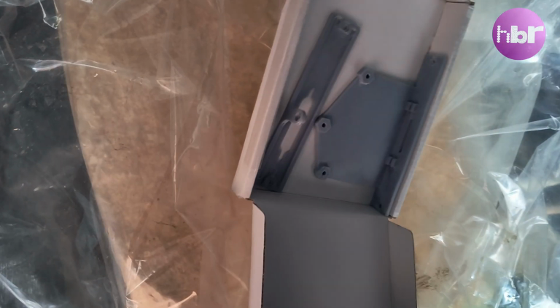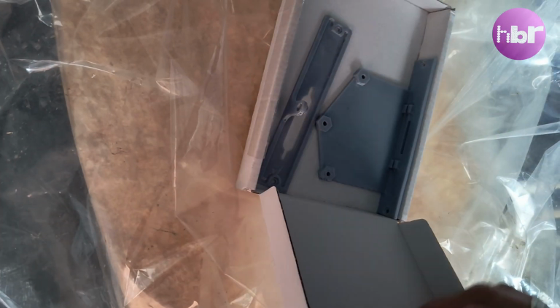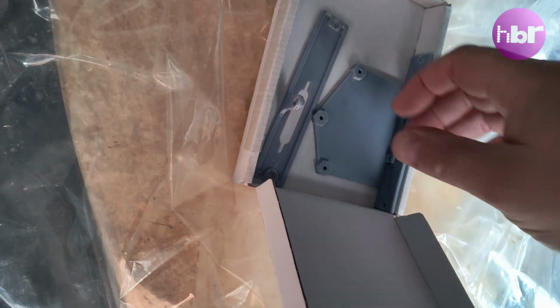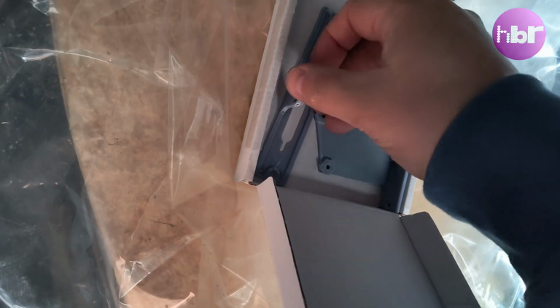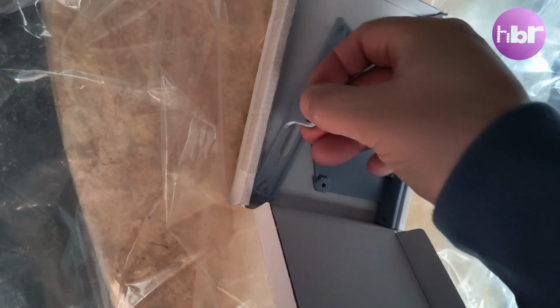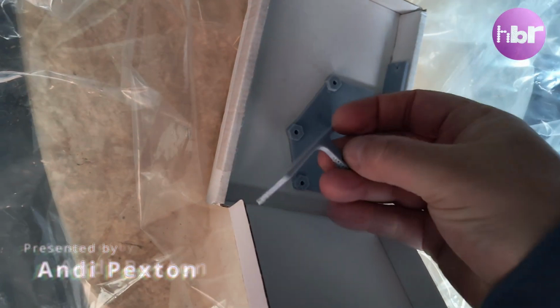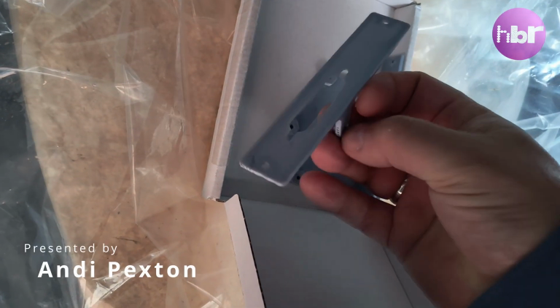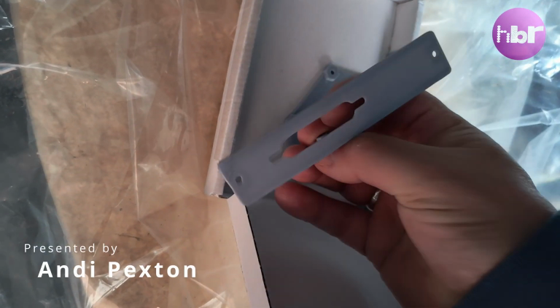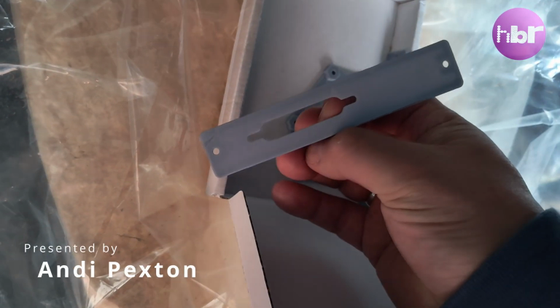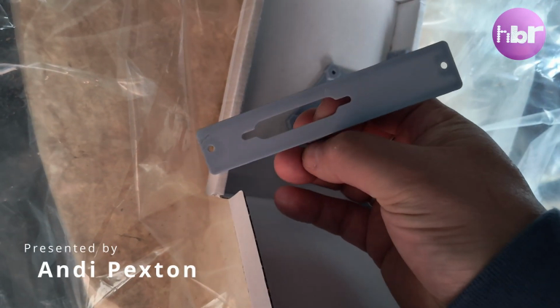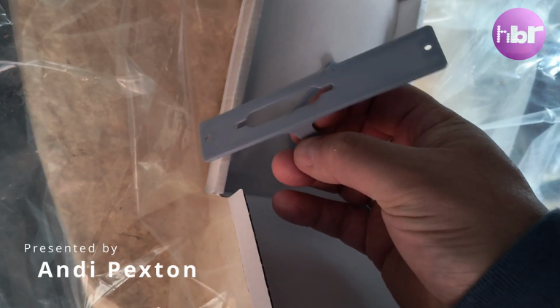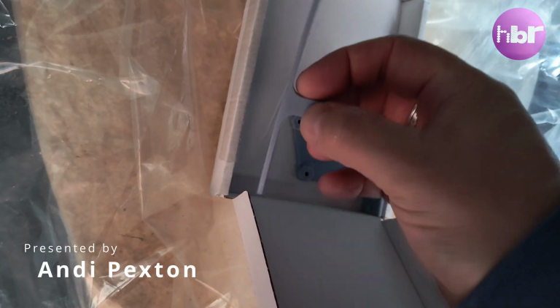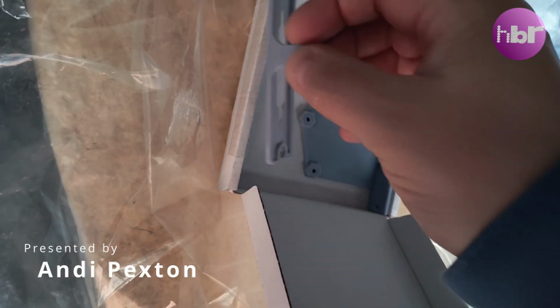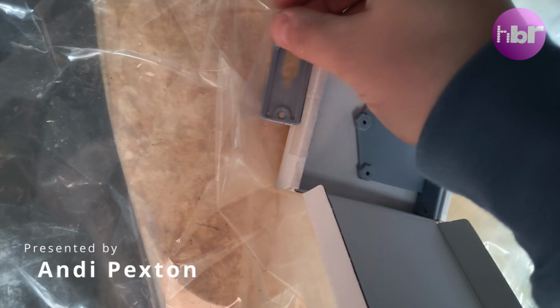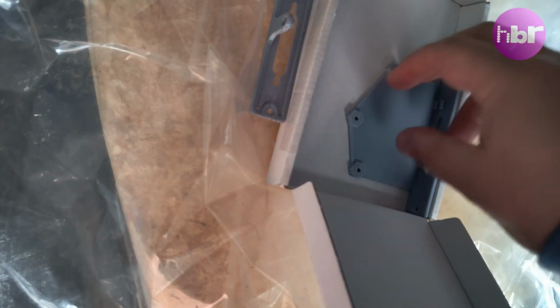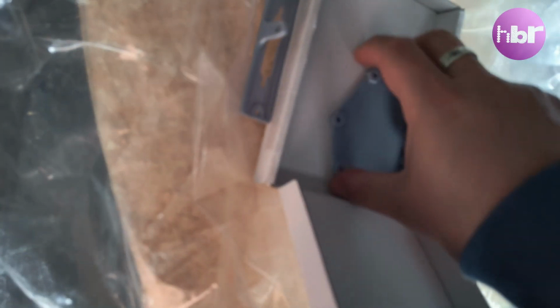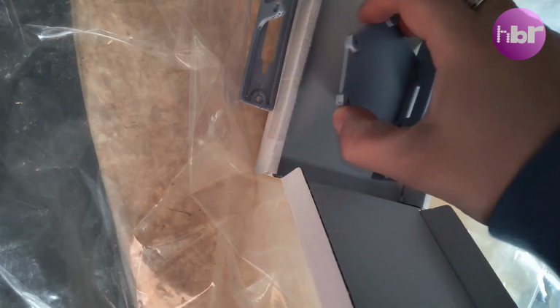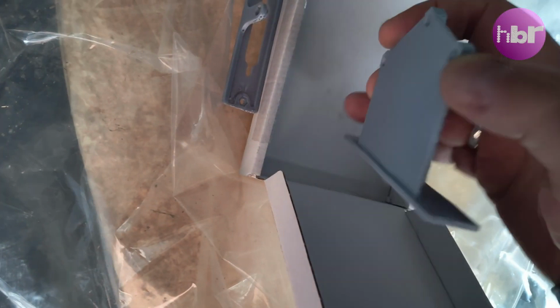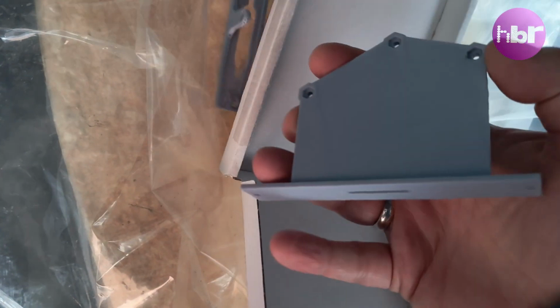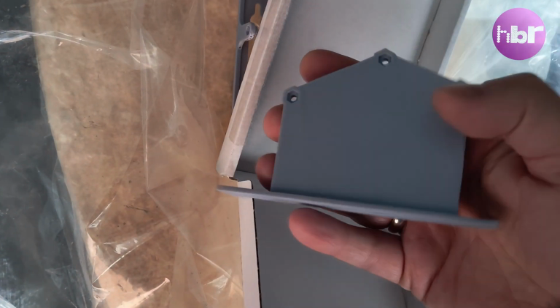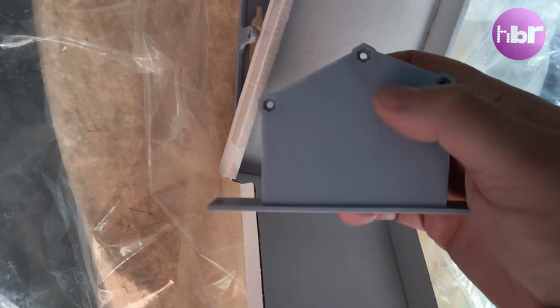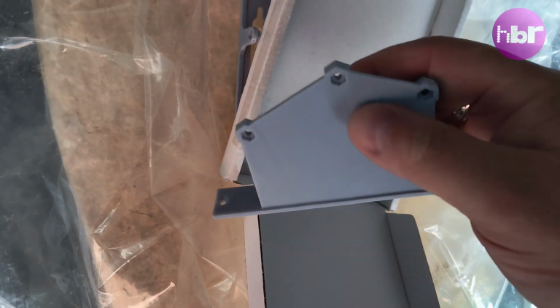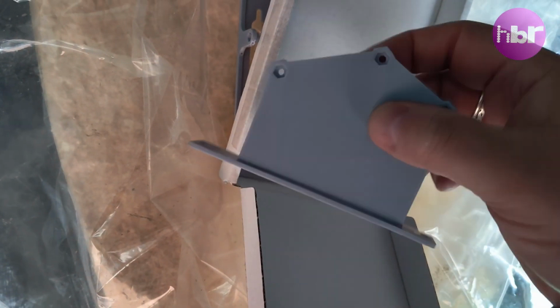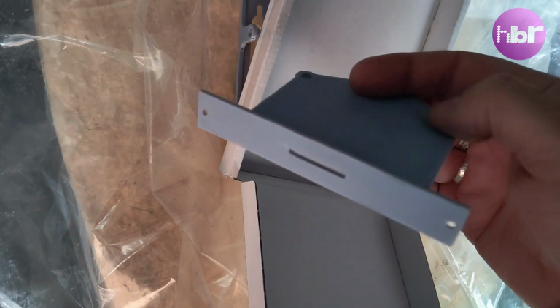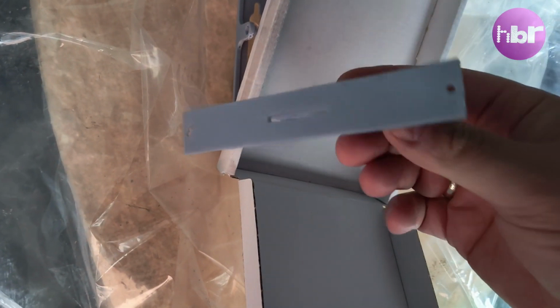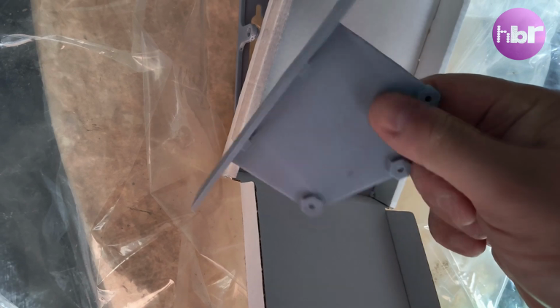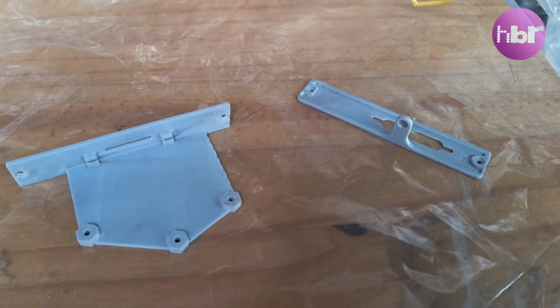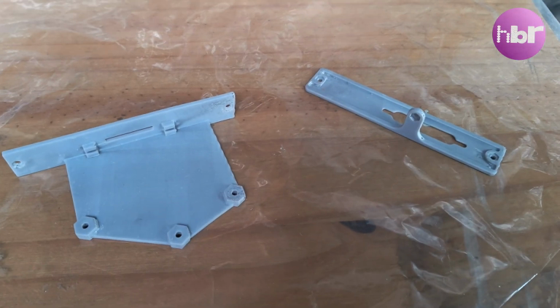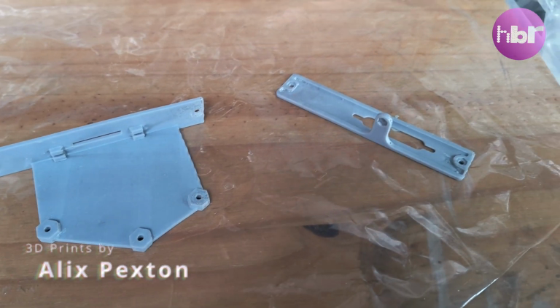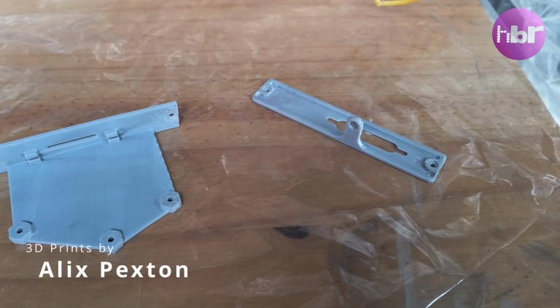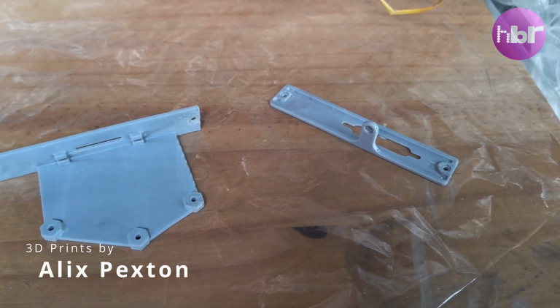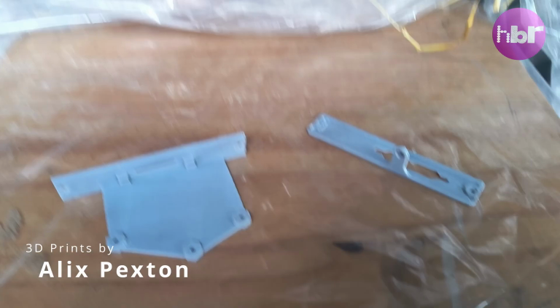My plan is to take these freshly created 3D prints and spray them black so that they fit in much better with the aesthetic of the Amiga, and to be honest I don't like this really weird powder blue colour.